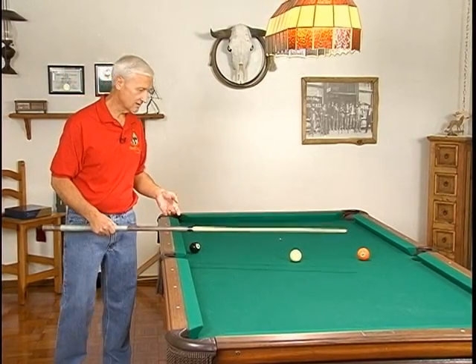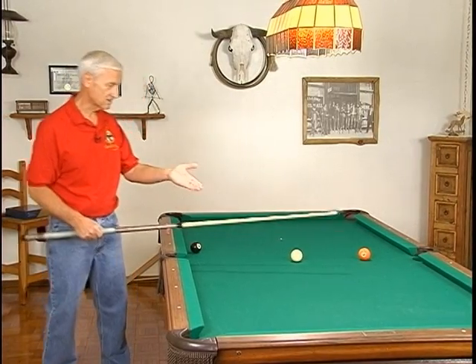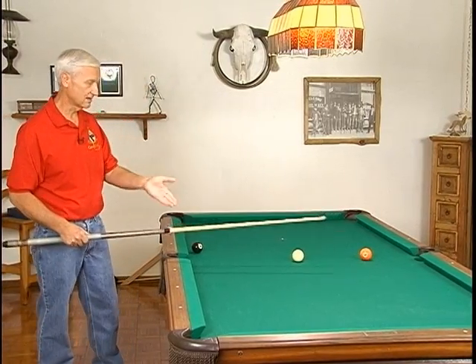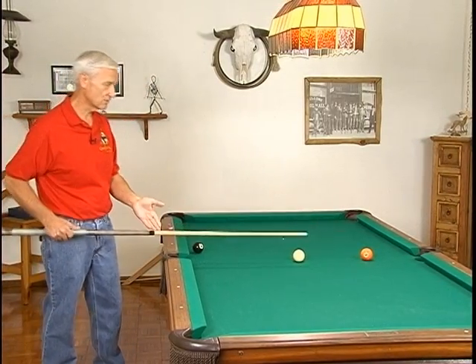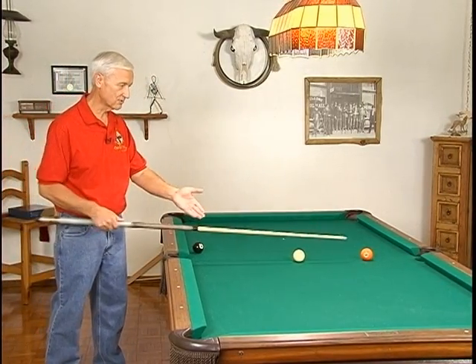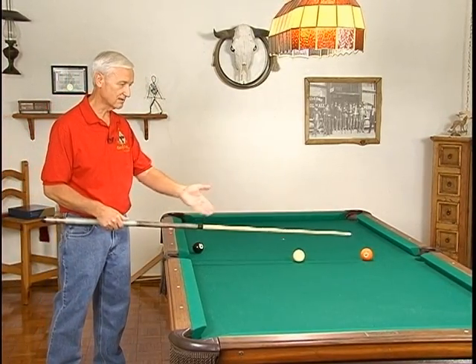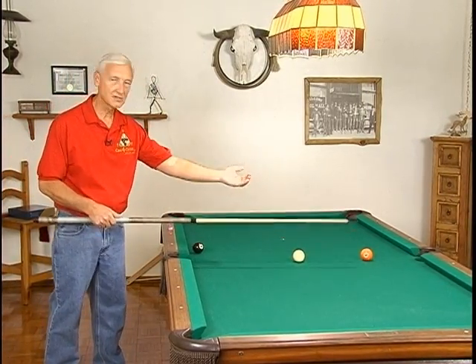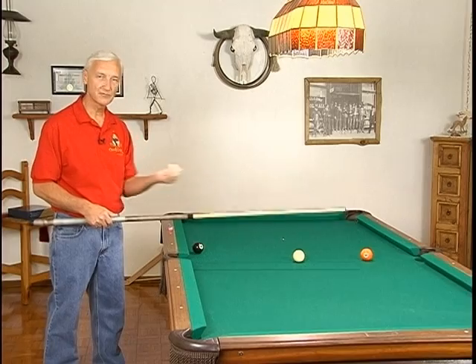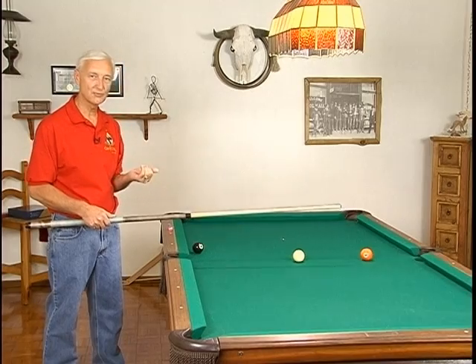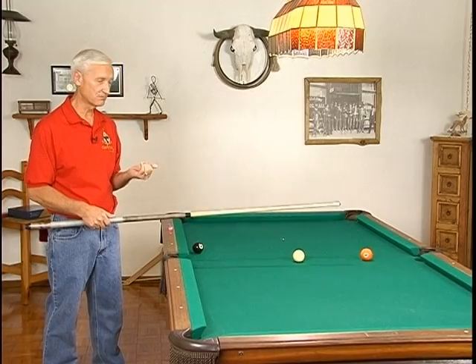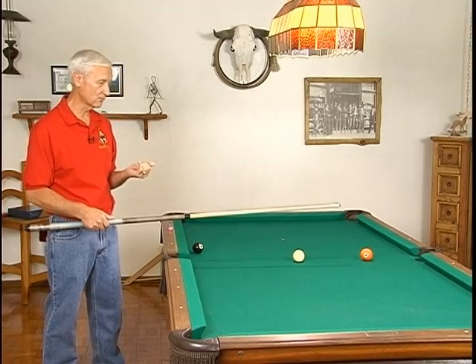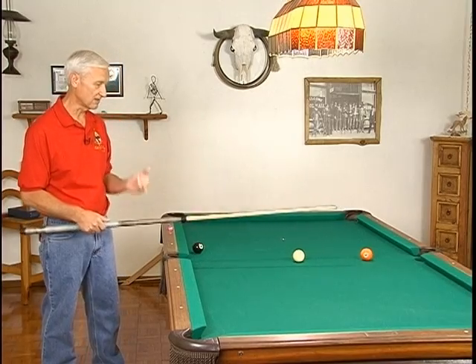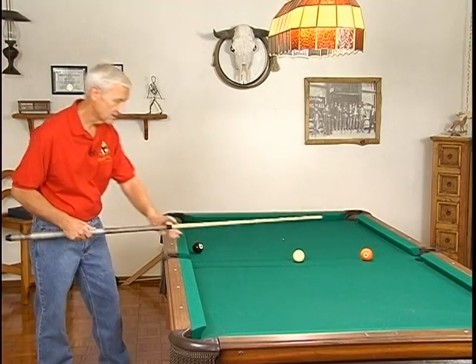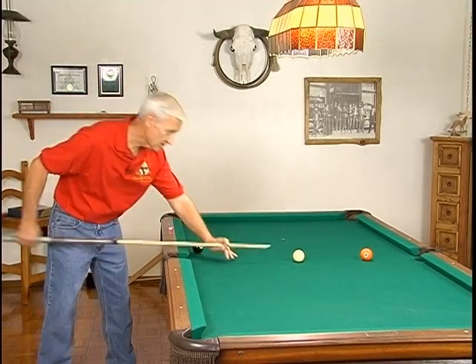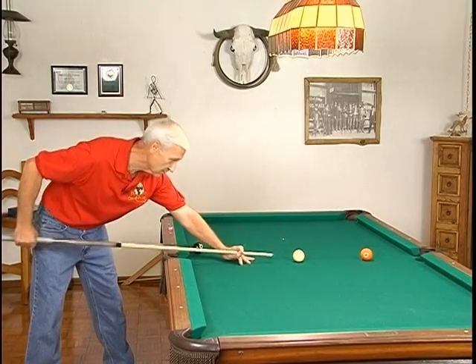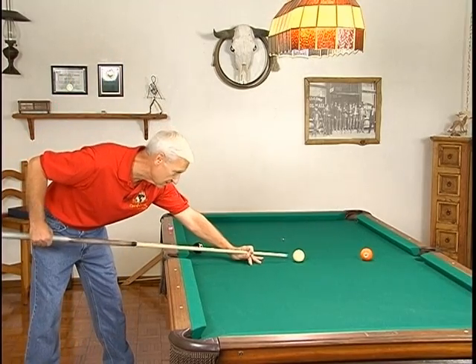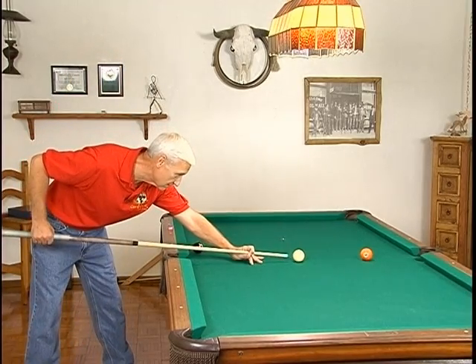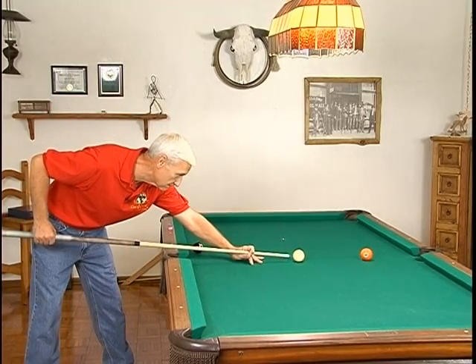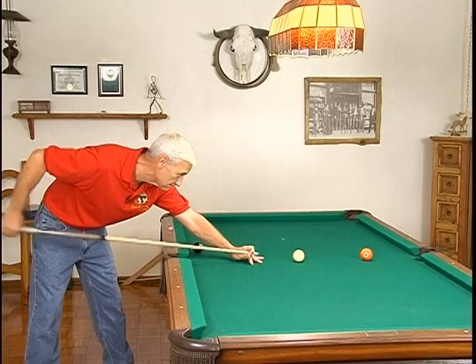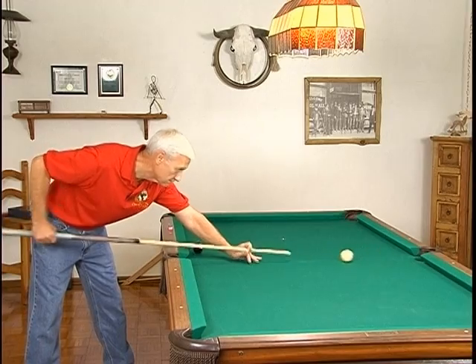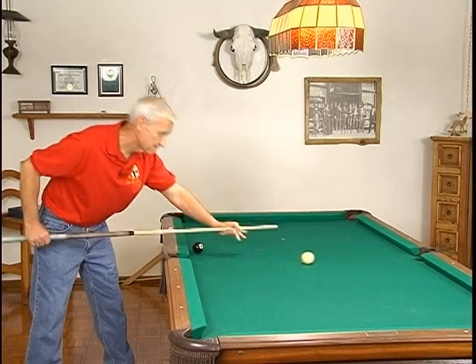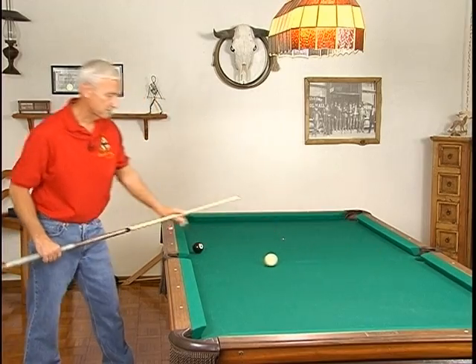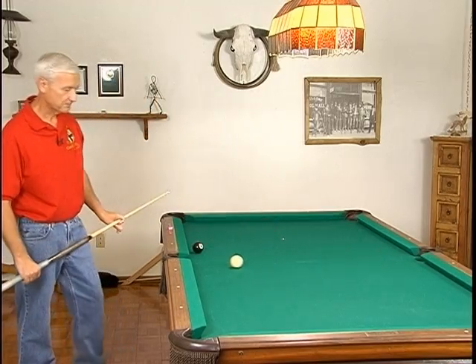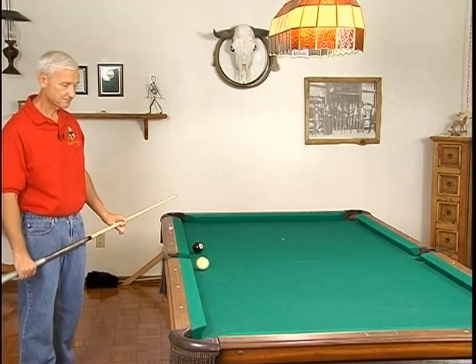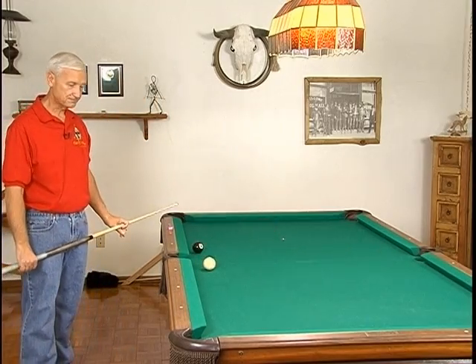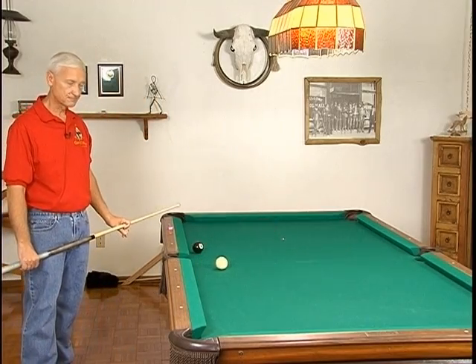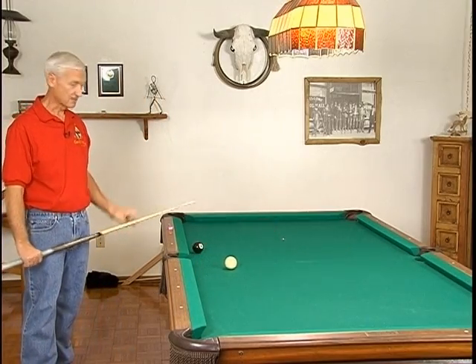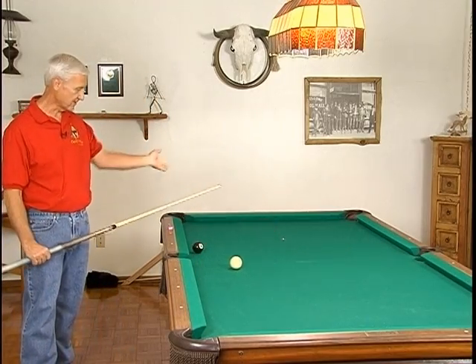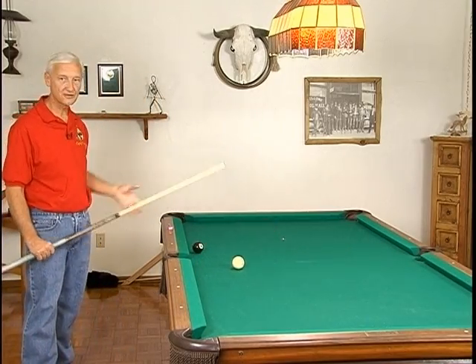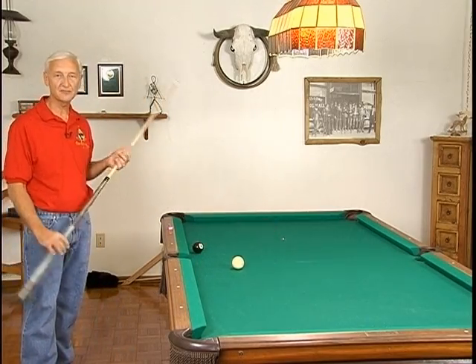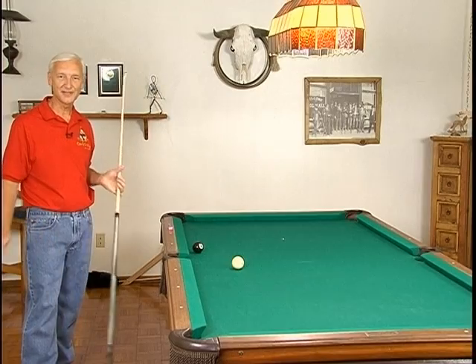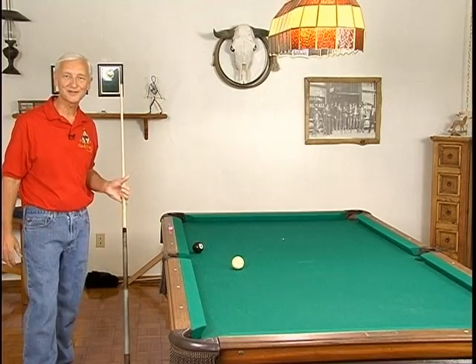A draw shot is one where I'm going to pocket that ball and make the cue ball come back towards me. So it would look something like this. I now have a shot on the eight ball. That's your draw shot.